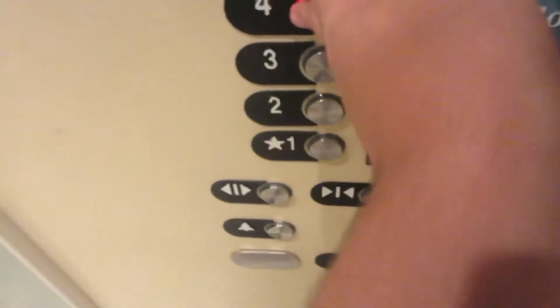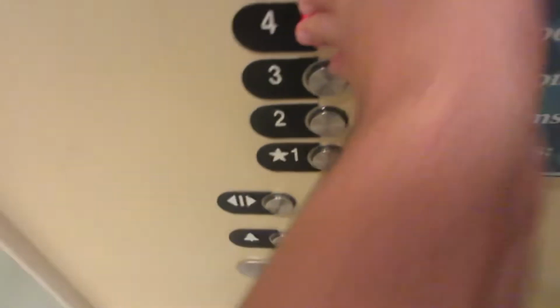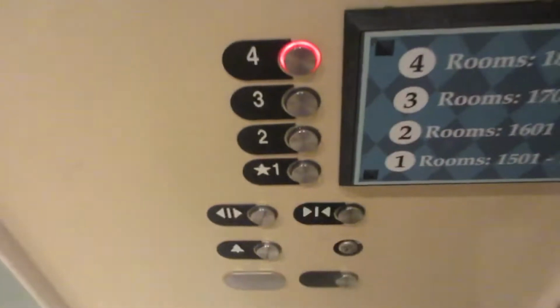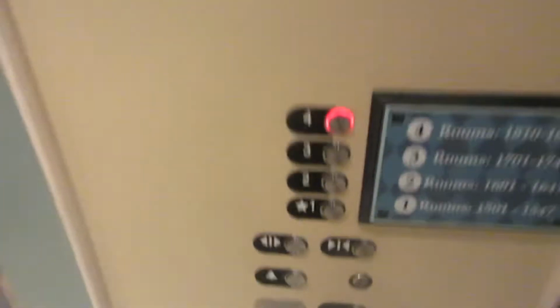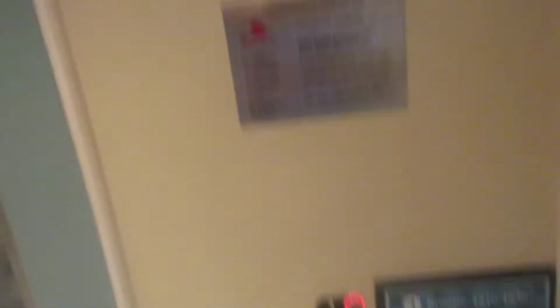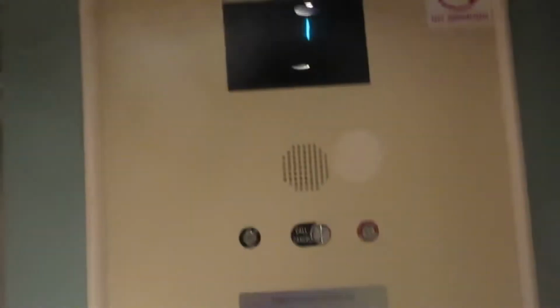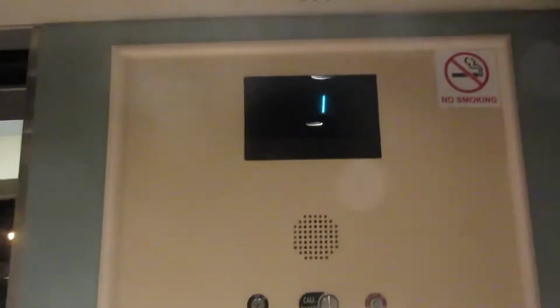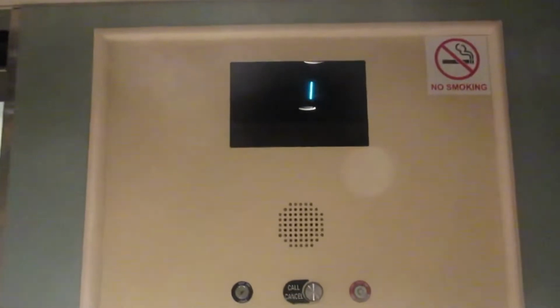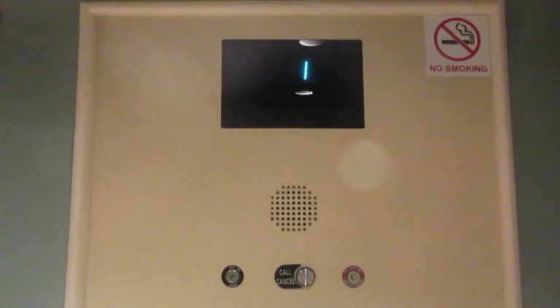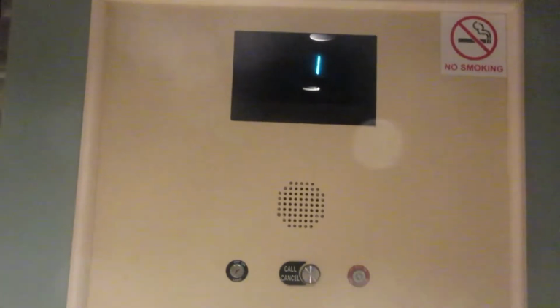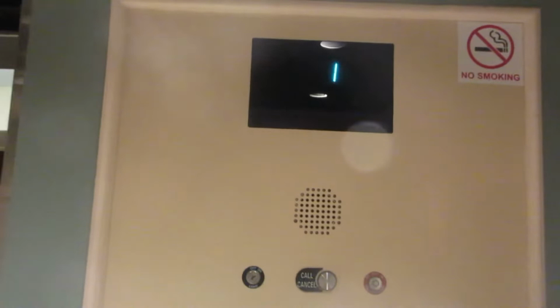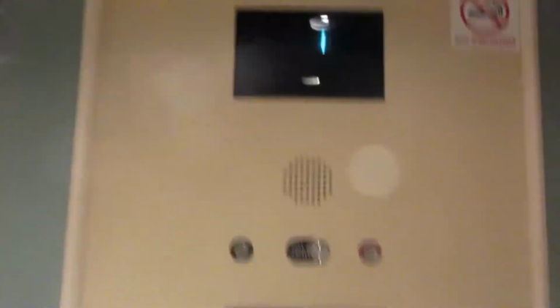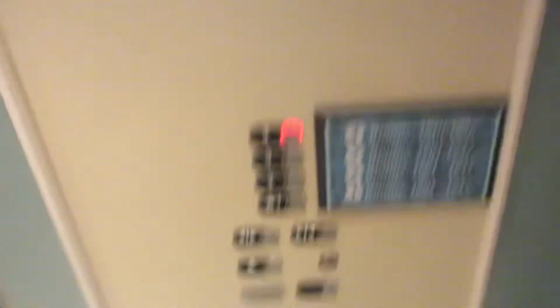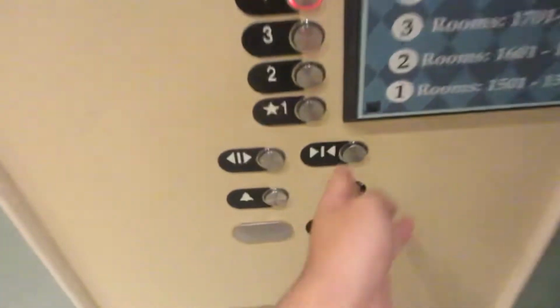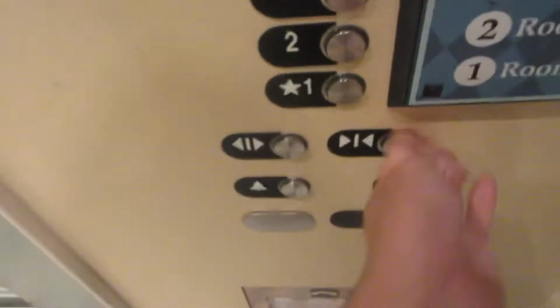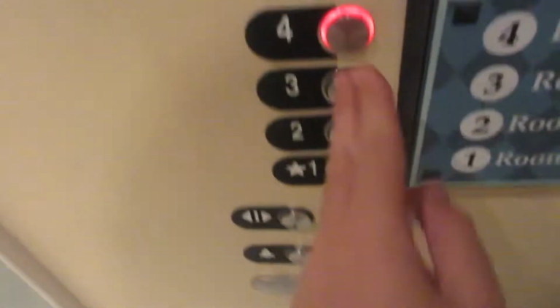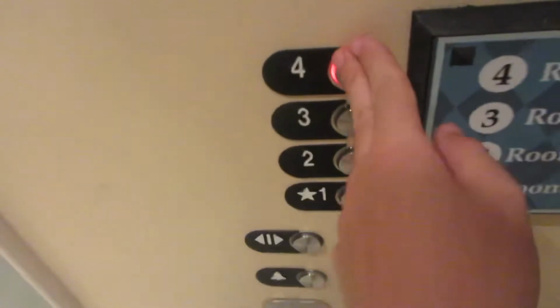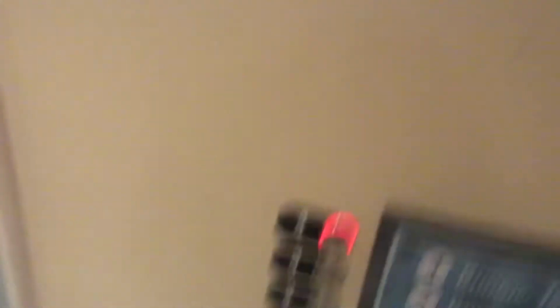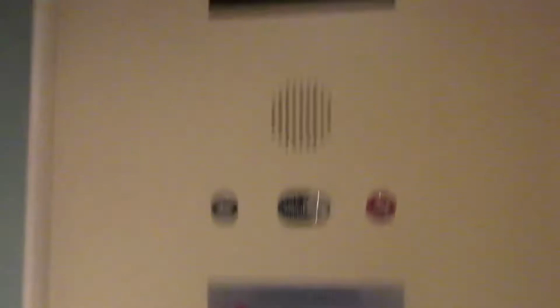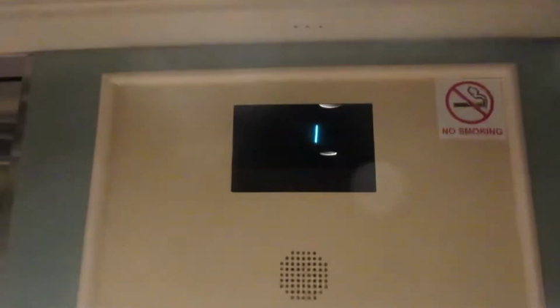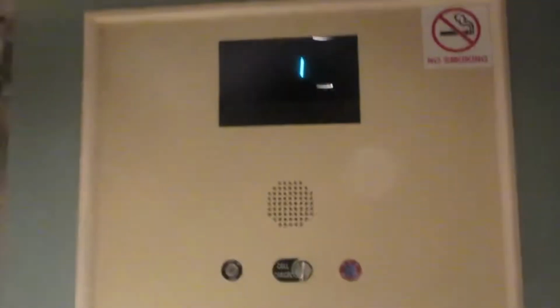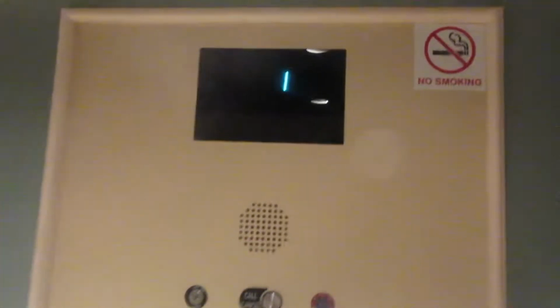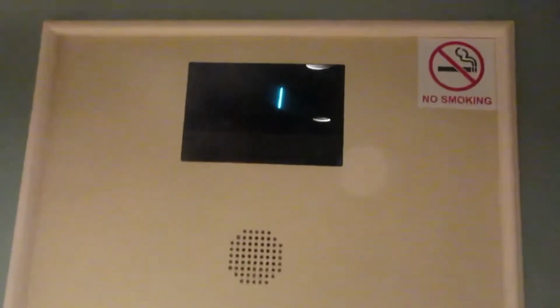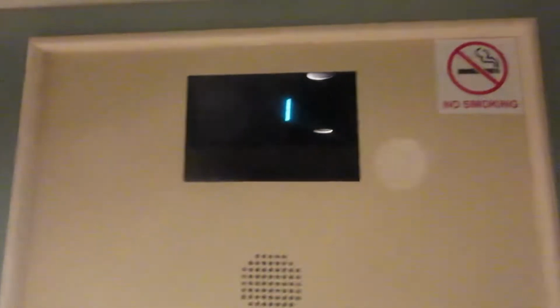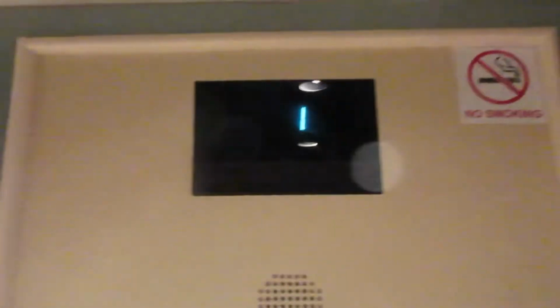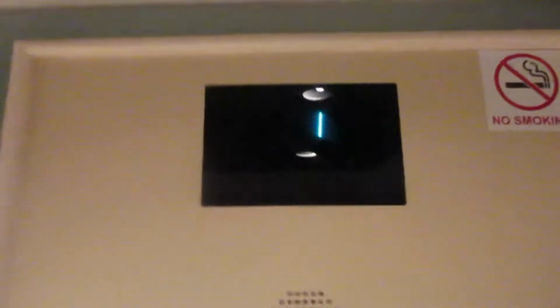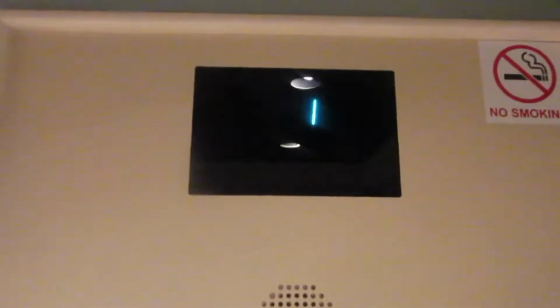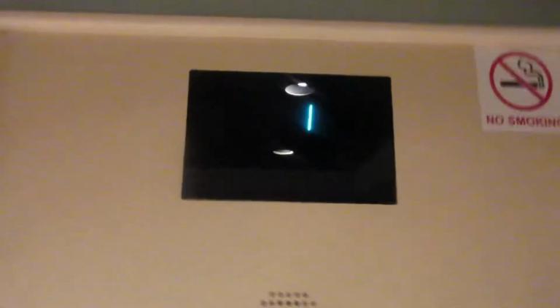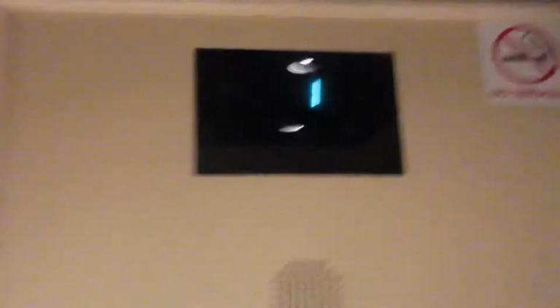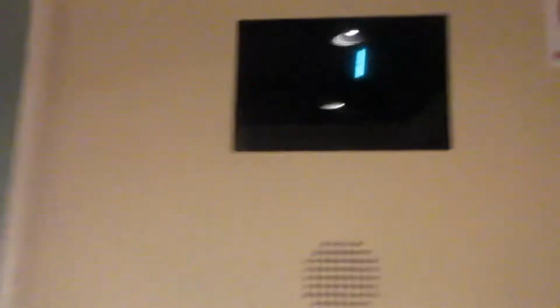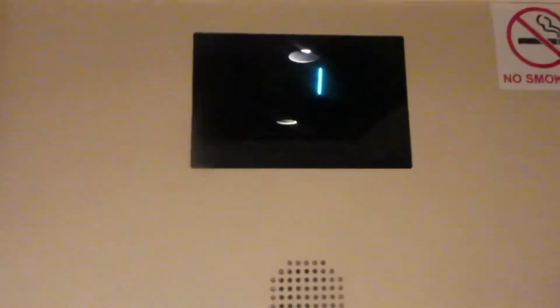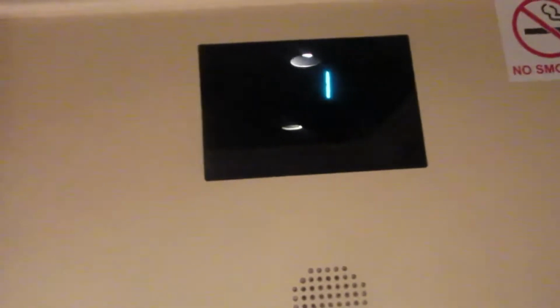Okay, so this is the elevator in the 1501 to 1836 building at Disney Saratoga Springs Resort and Spa in Lake Buena Vista, Florida.